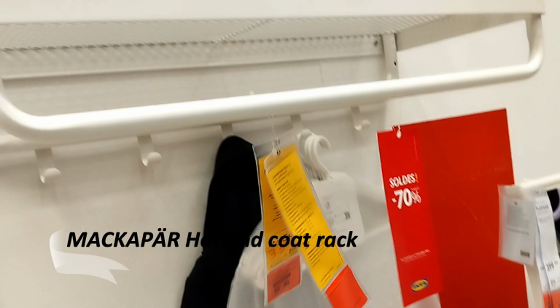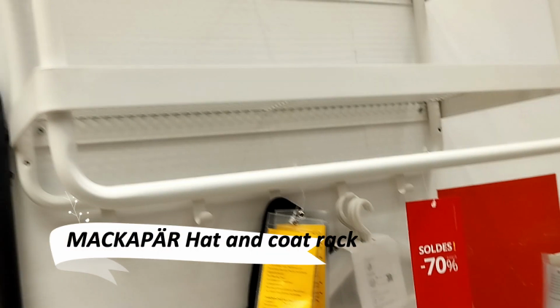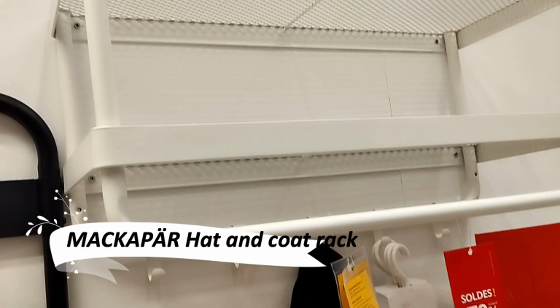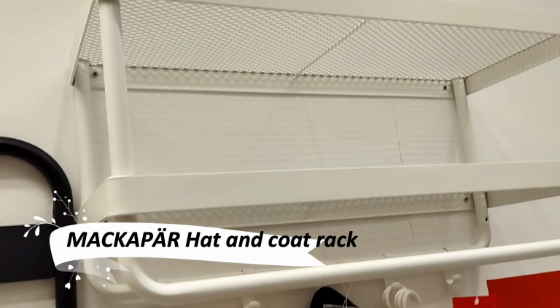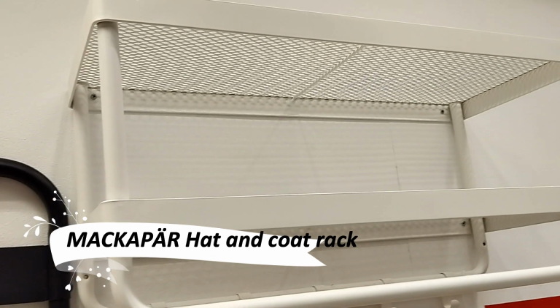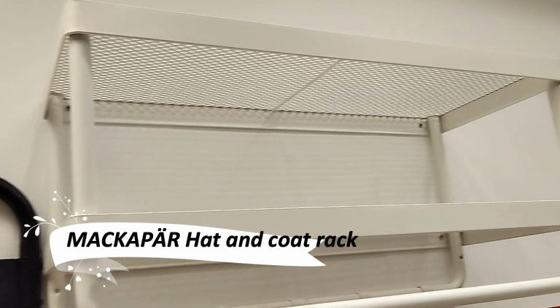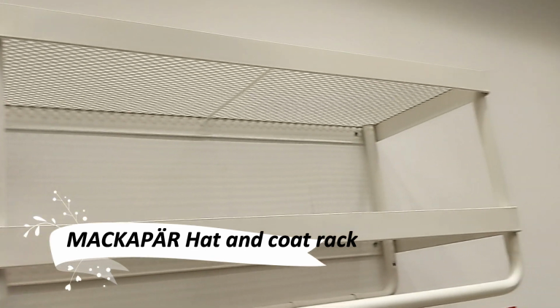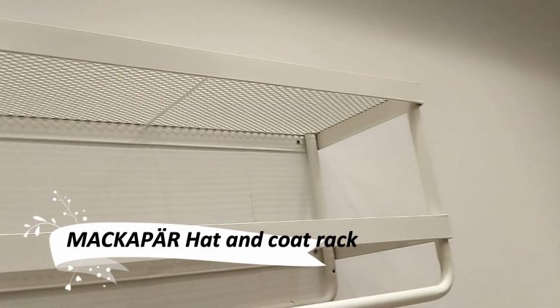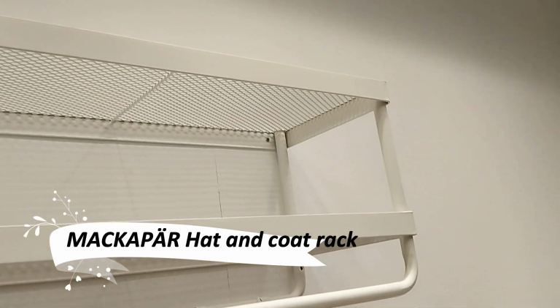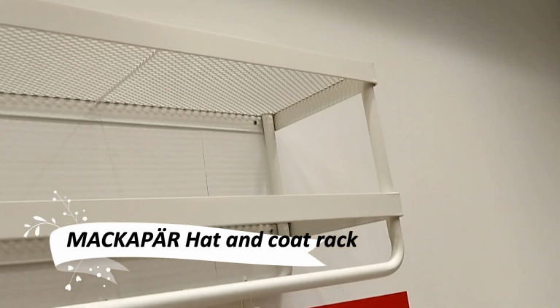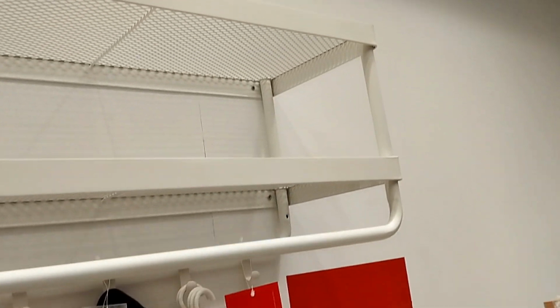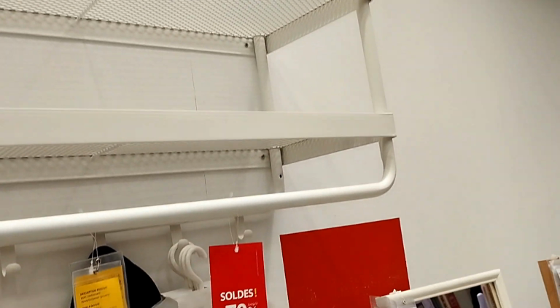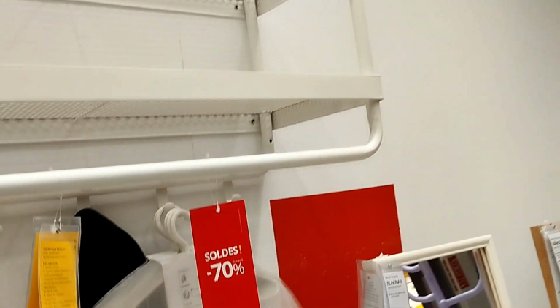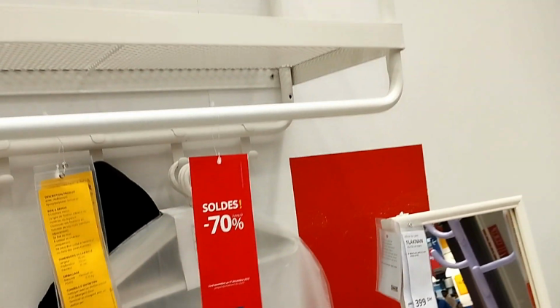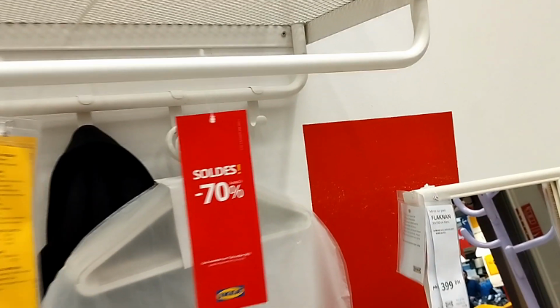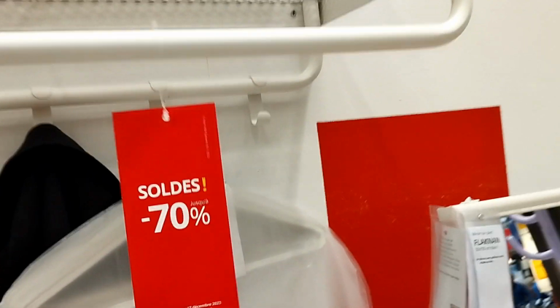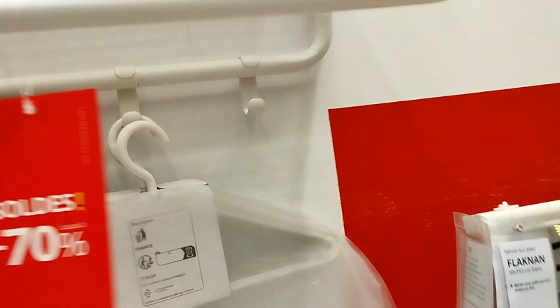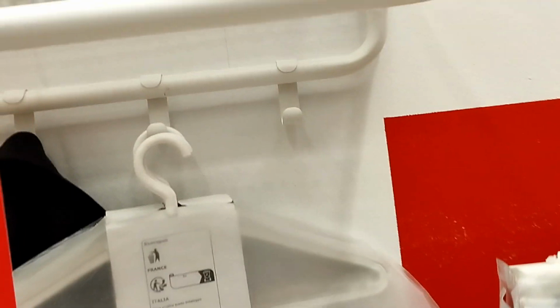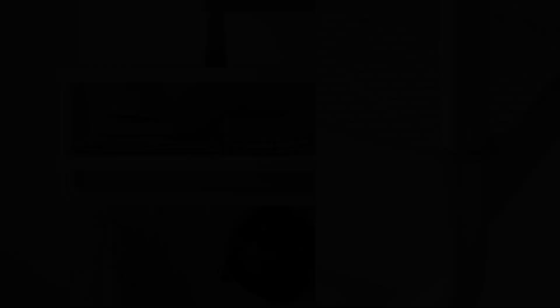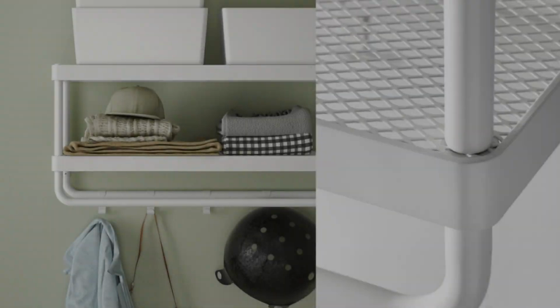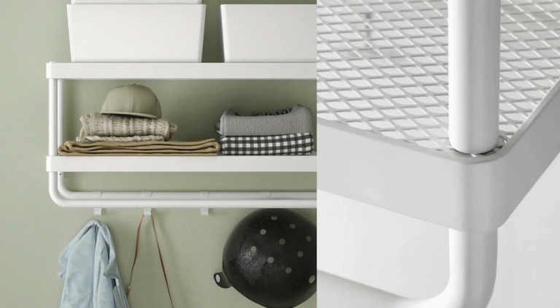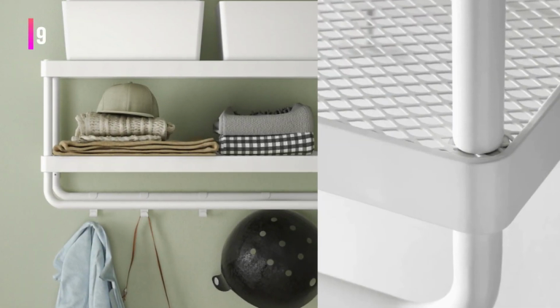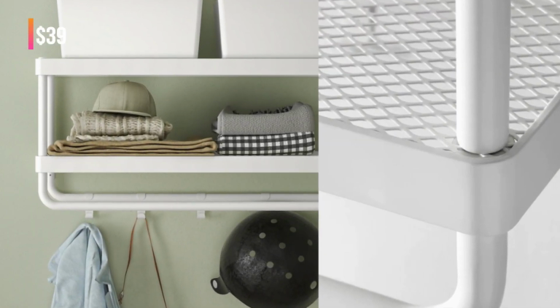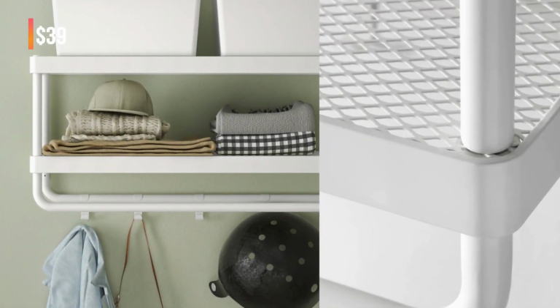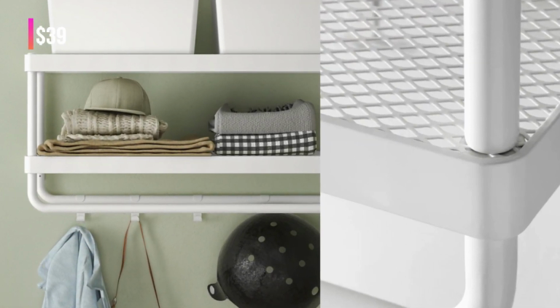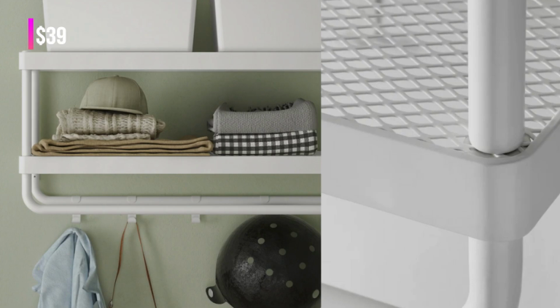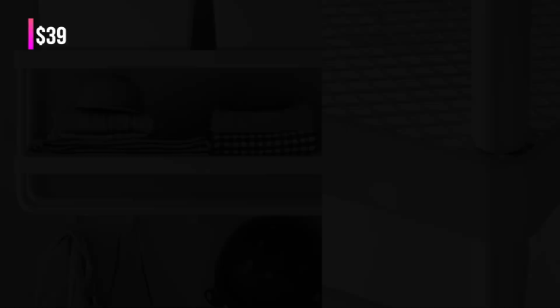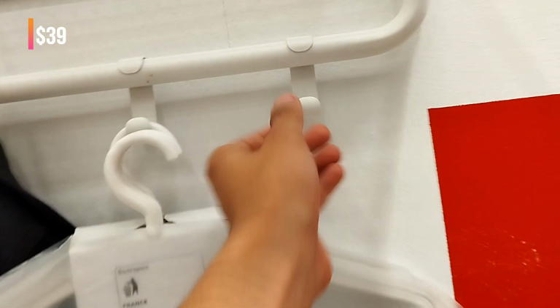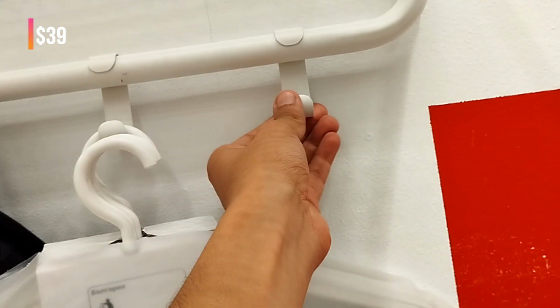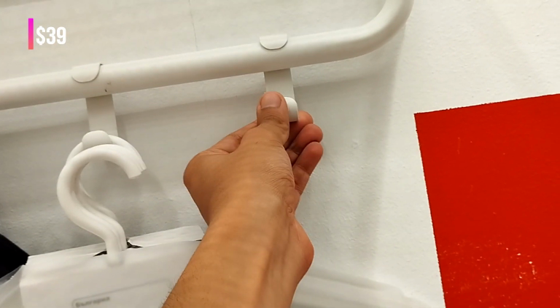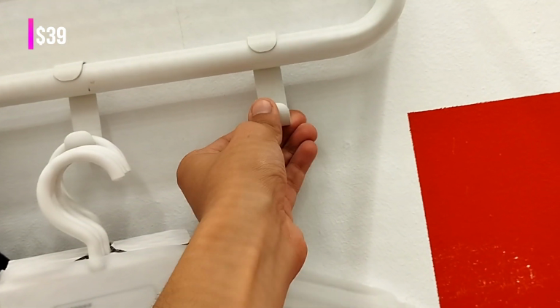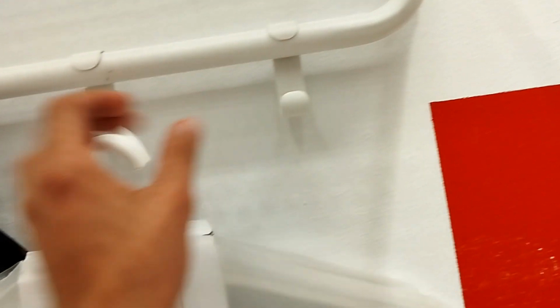Simplify your mornings with the Macapar Hat and Coat Rack. Part of the Macapar Hallway Series, this durable and functional solution is ideal for maximizing limited spaces. It's designed to make your departures and arrivals smoother and more organized.